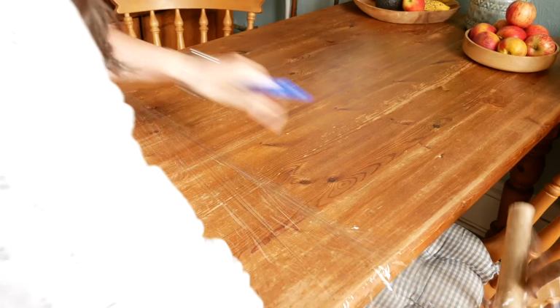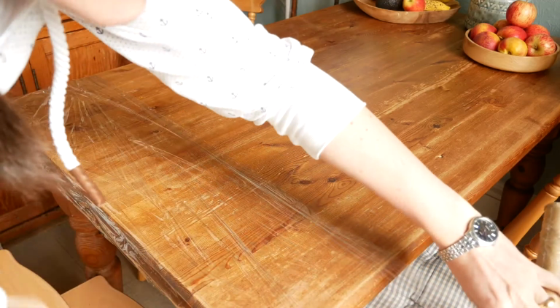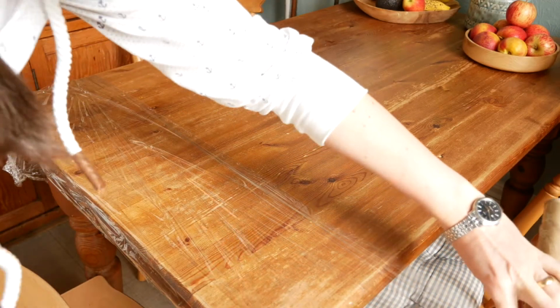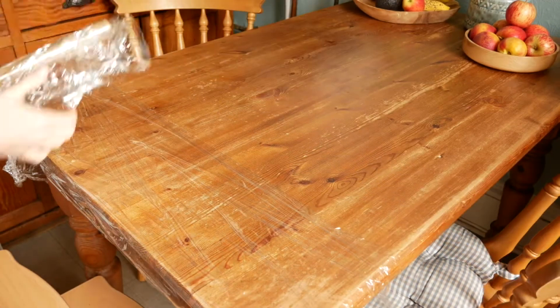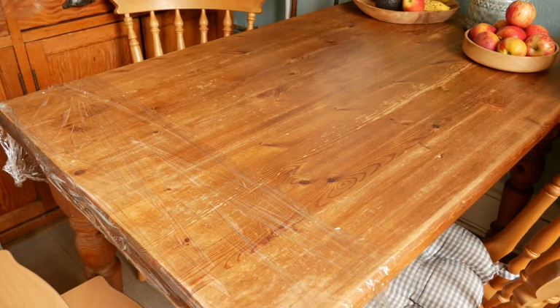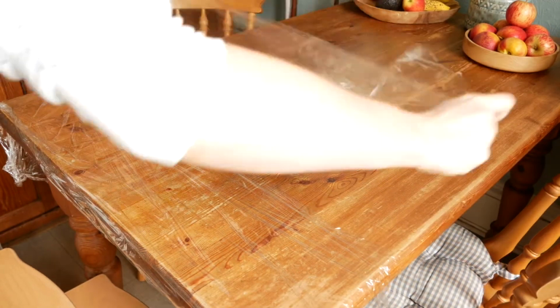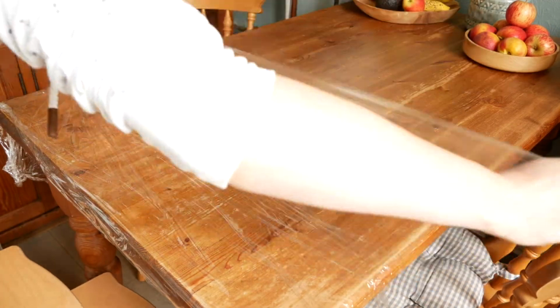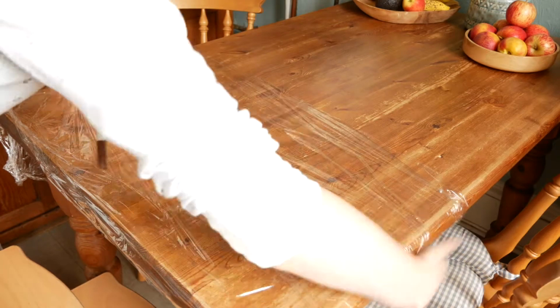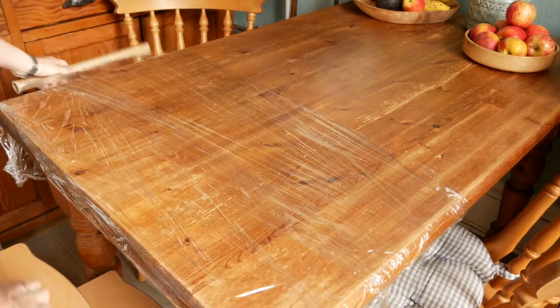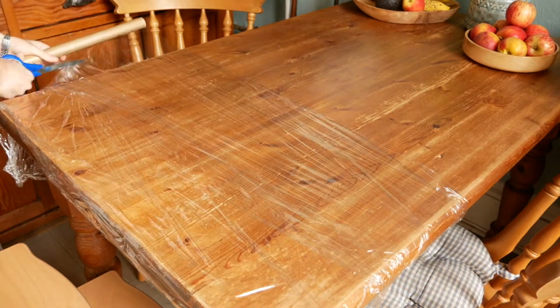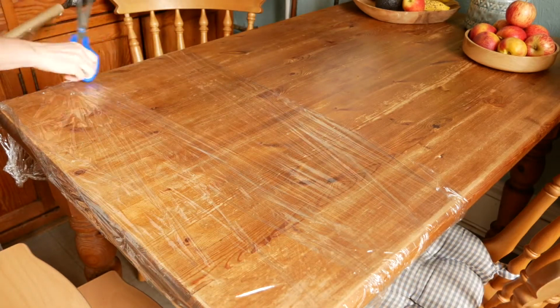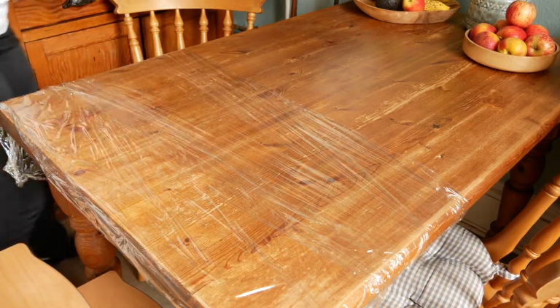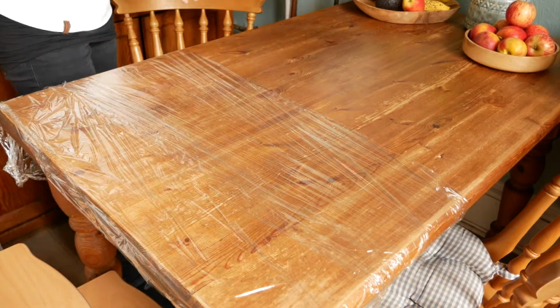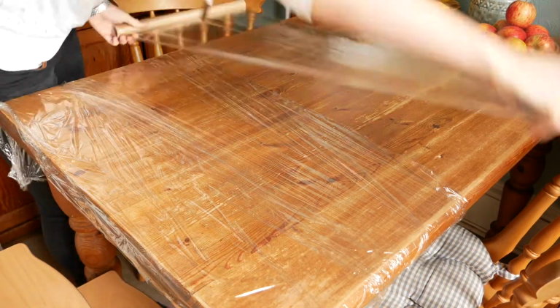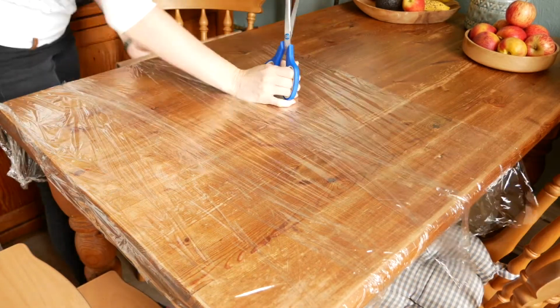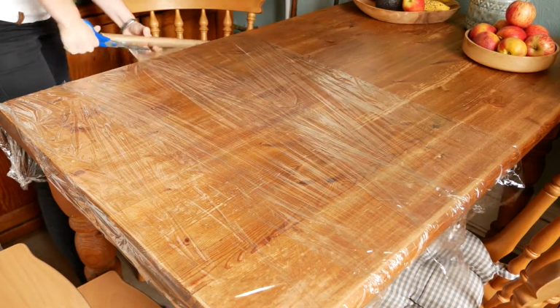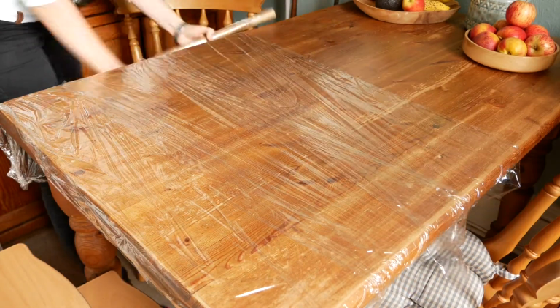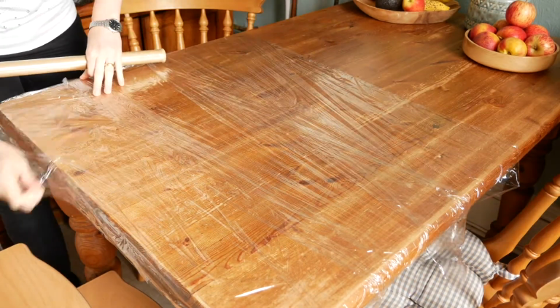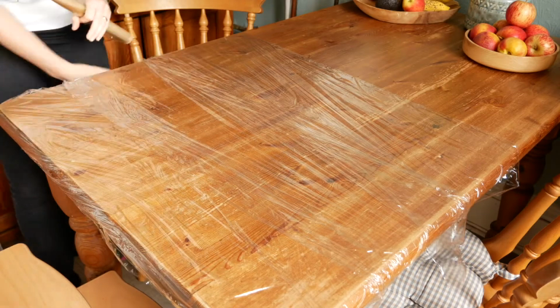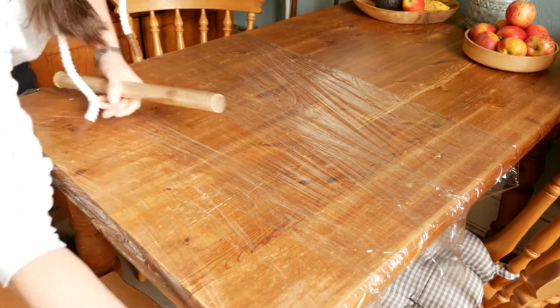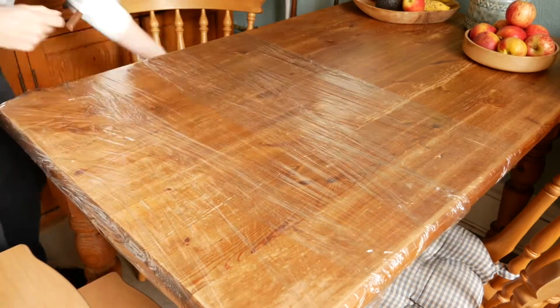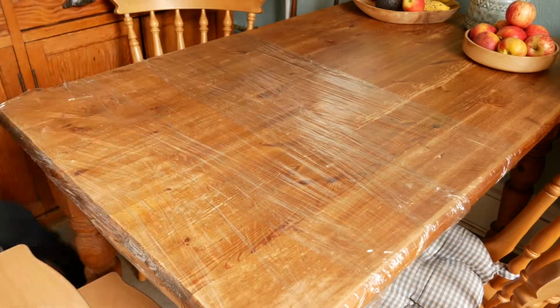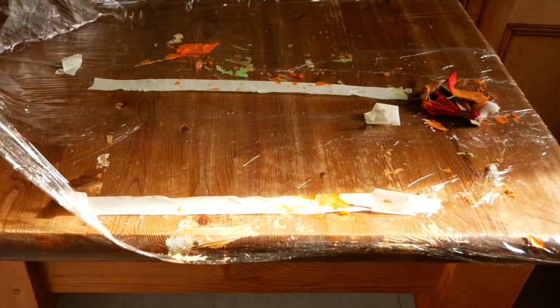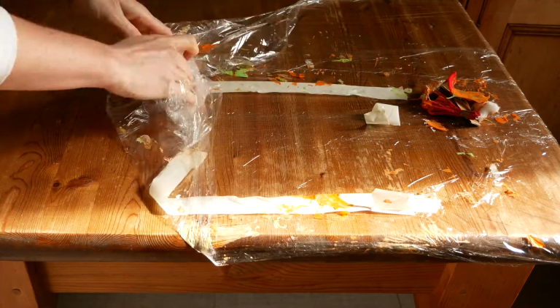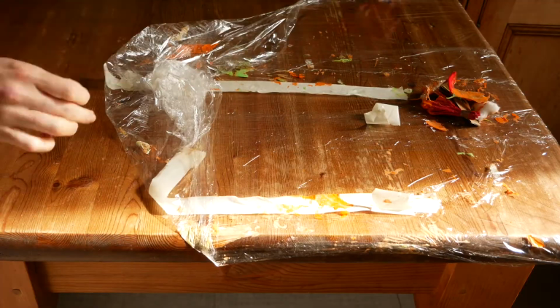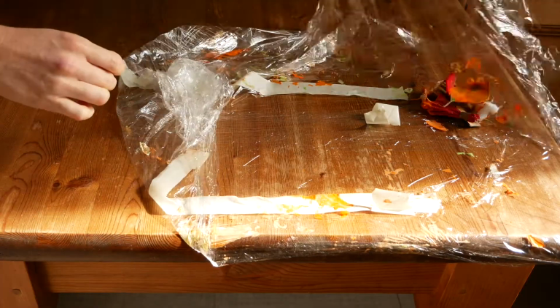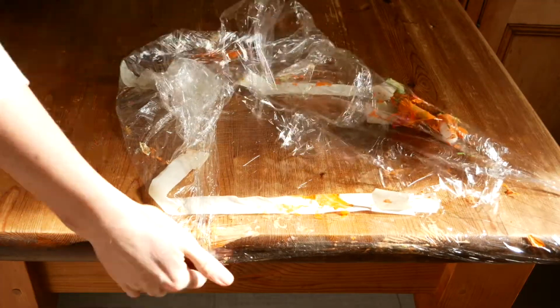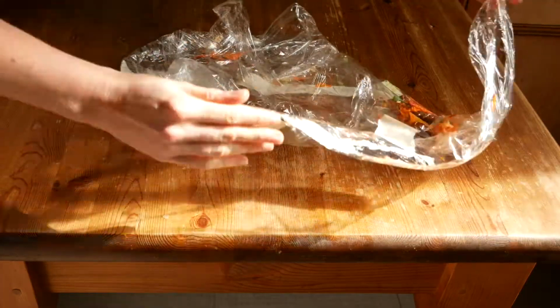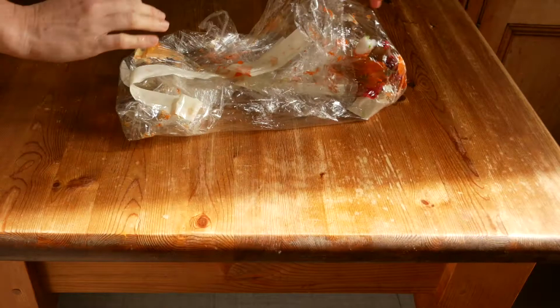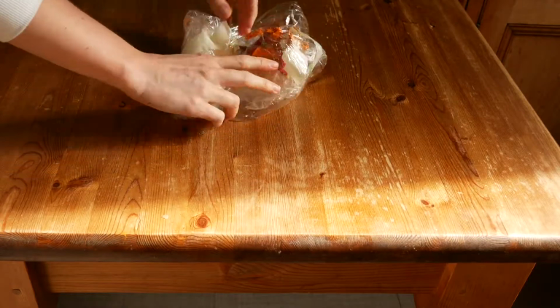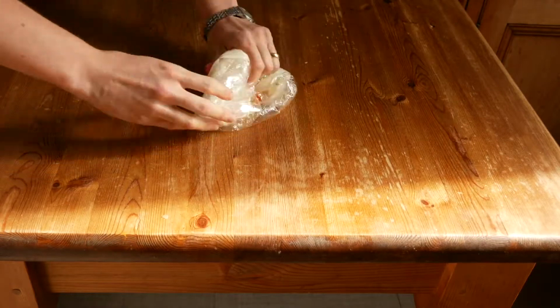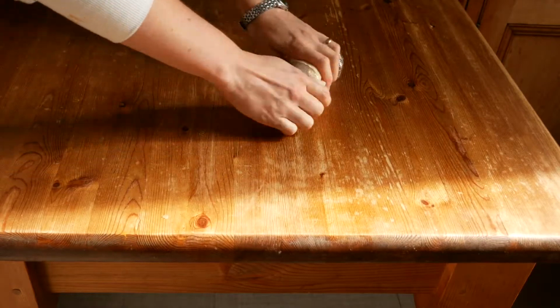My first hack is laying tables with cling film to make clean up super quick and easy. Obviously this isn't the most environmentally friendly thing to do, so I only do this when we are doing something incredibly messy, and I usually use a wipeable table cover to protect the table.